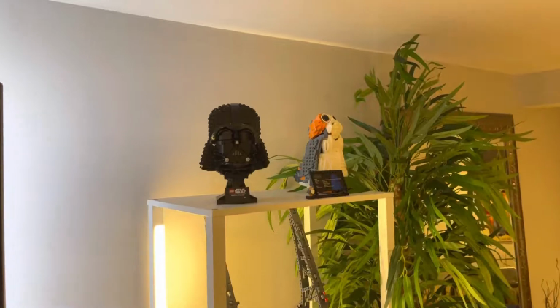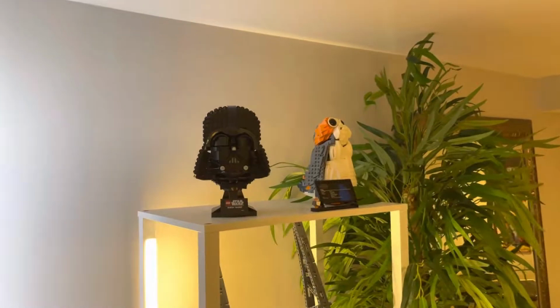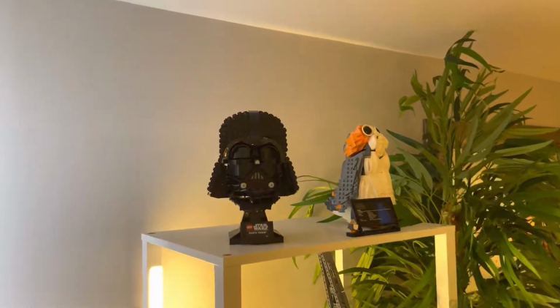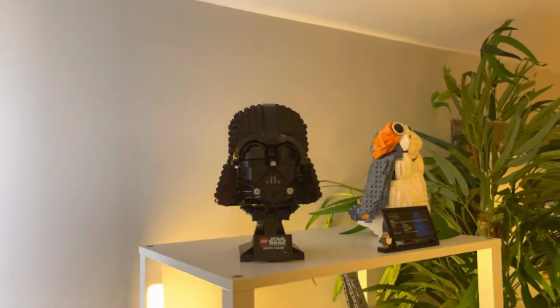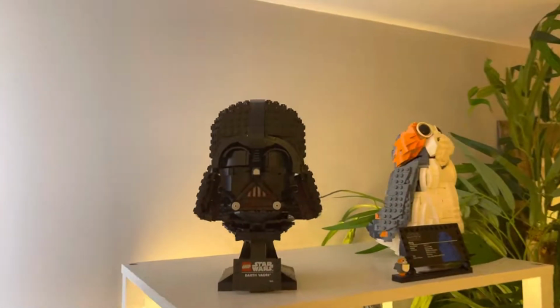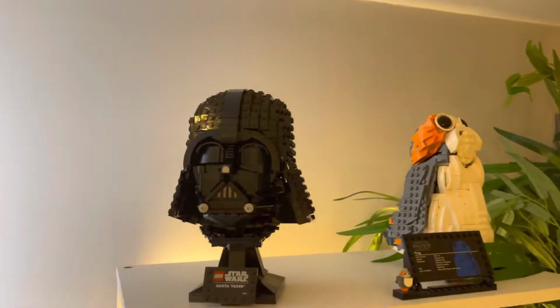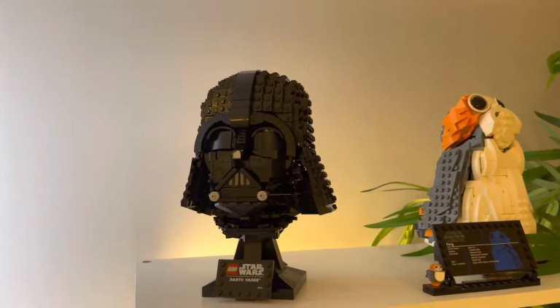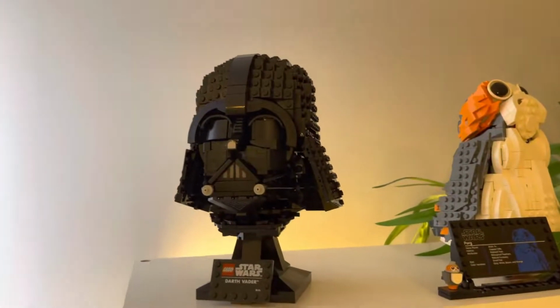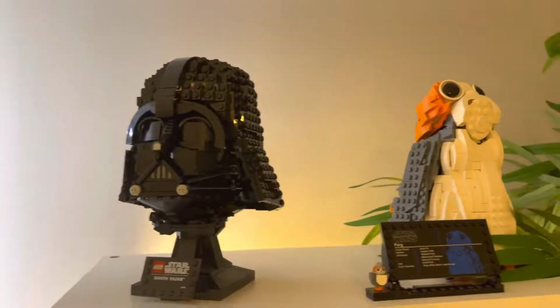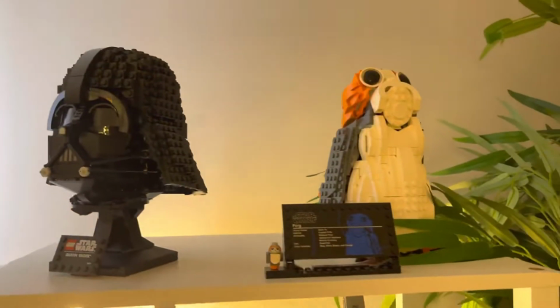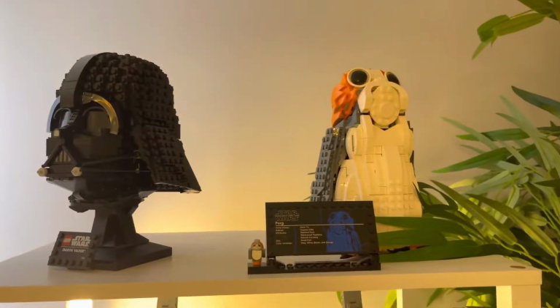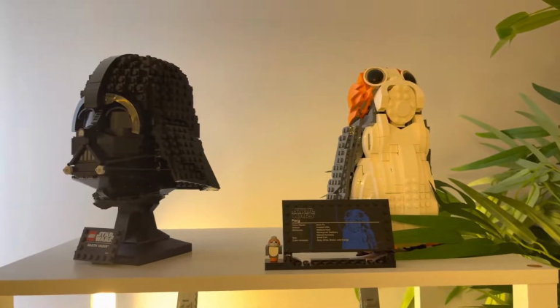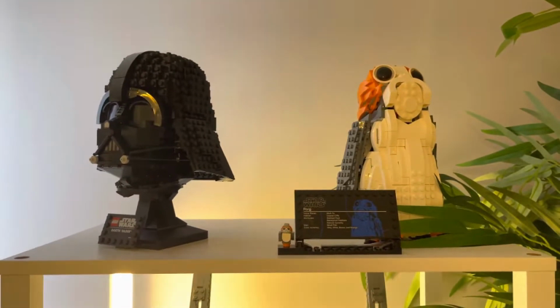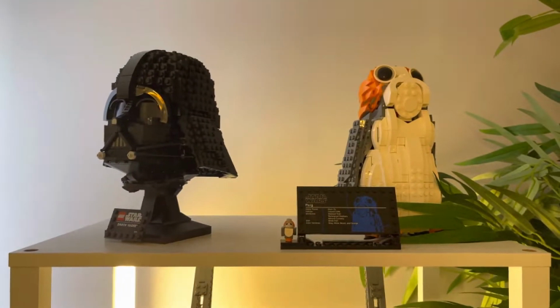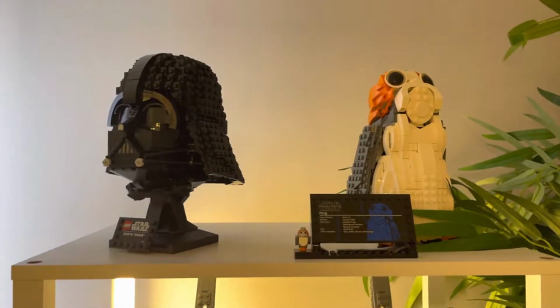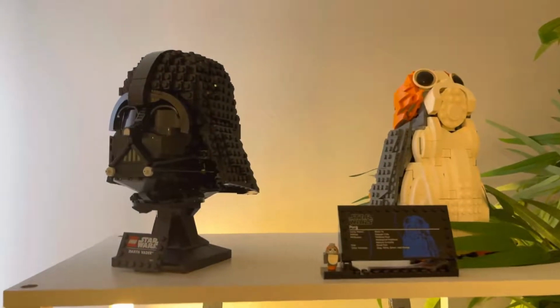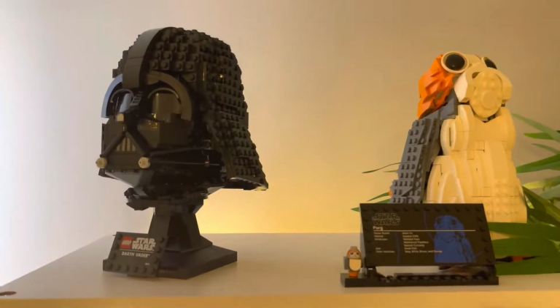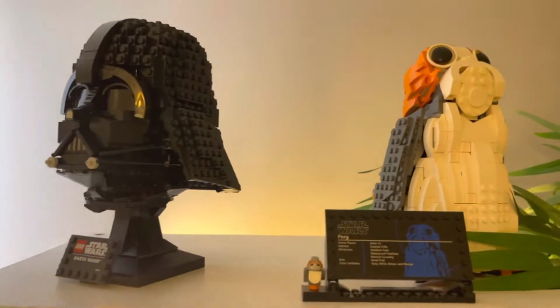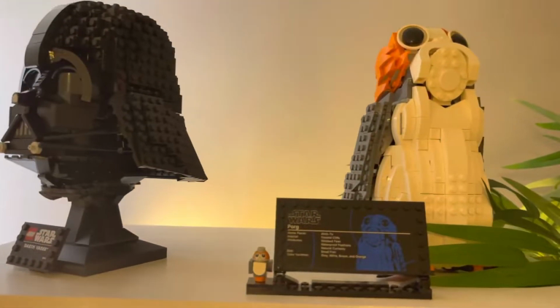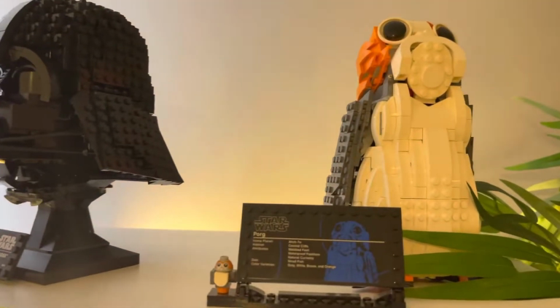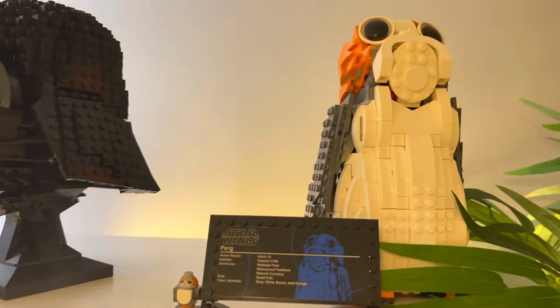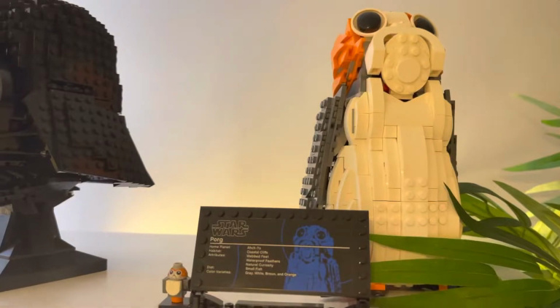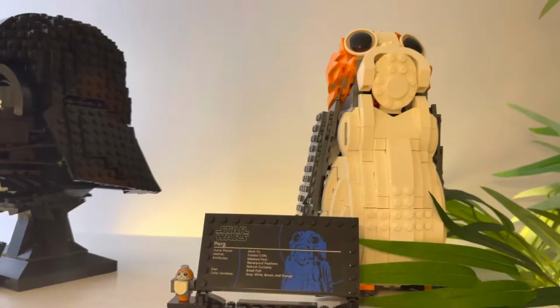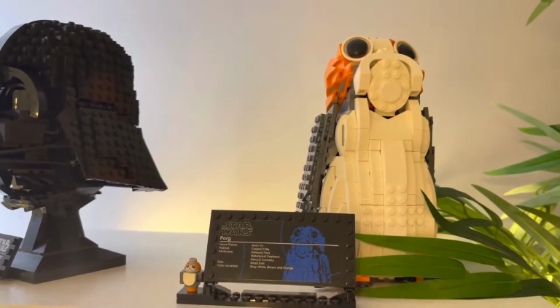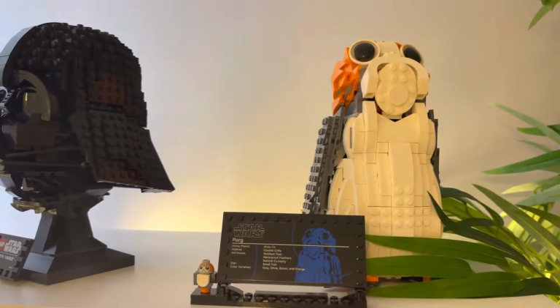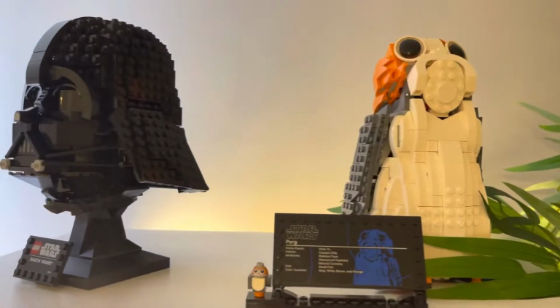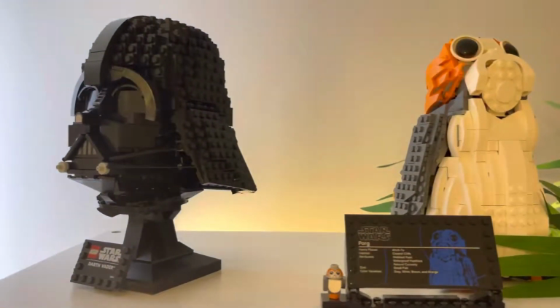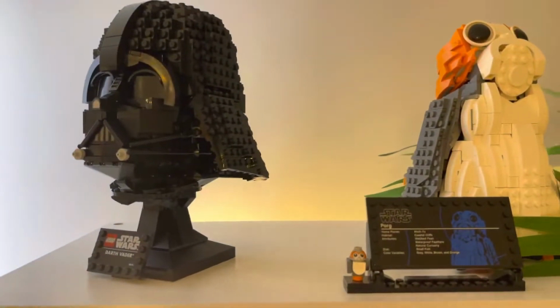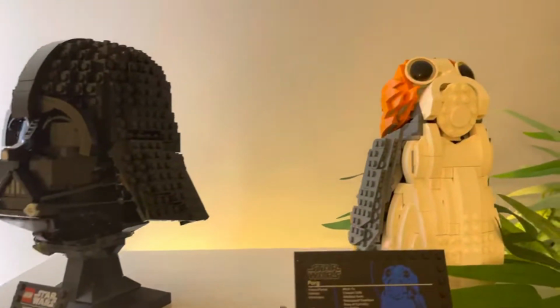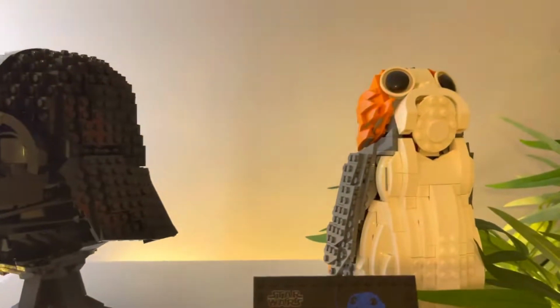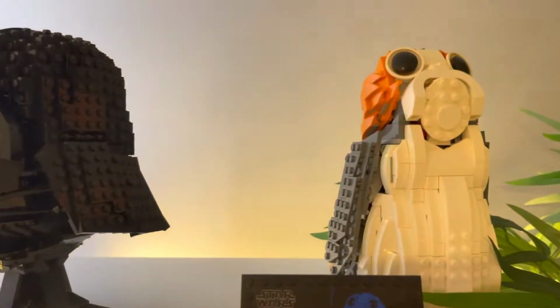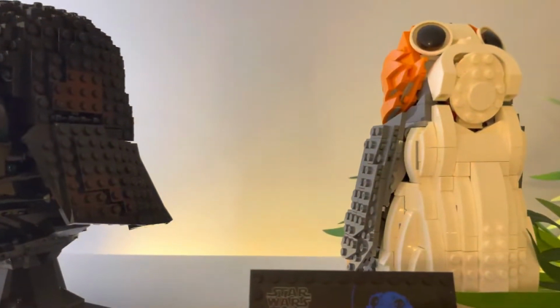What's up YouTube, Exit 59 here. We're gonna go through some of our LEGO collections really quick and painless. These are little tiny guys — Darth Vader, the Pork.